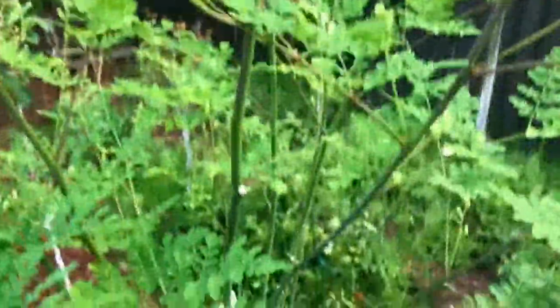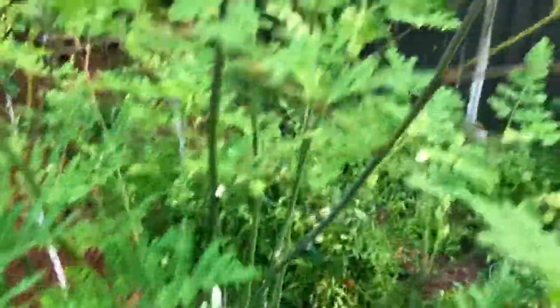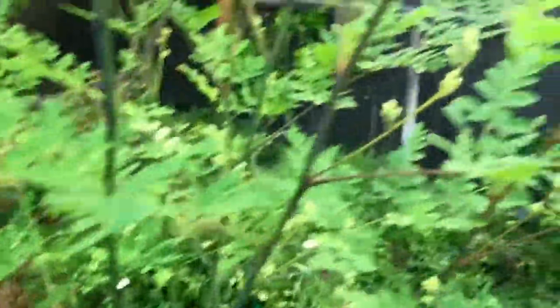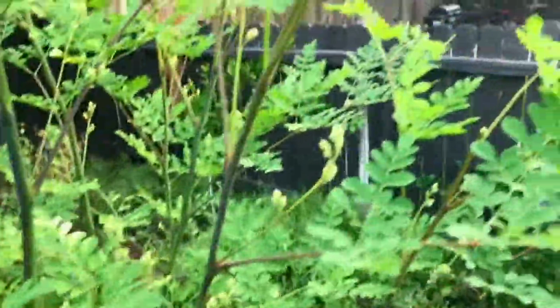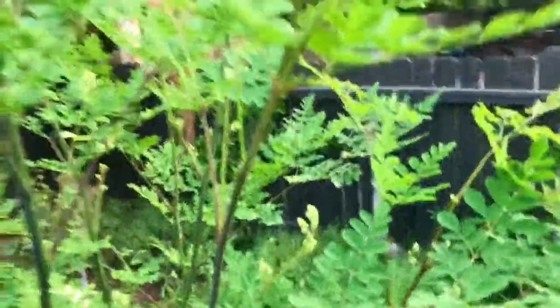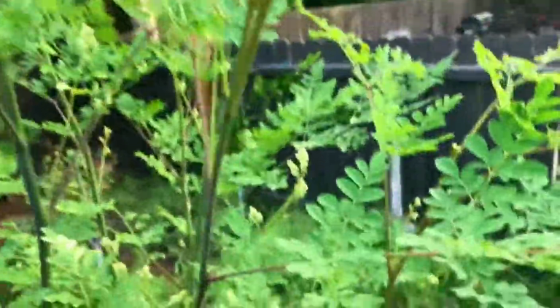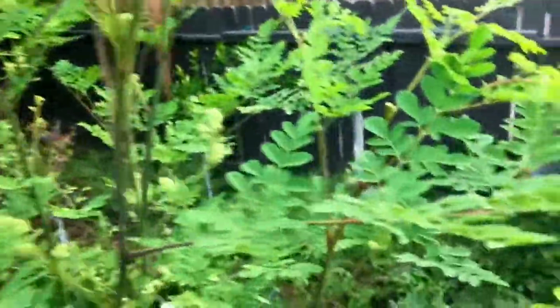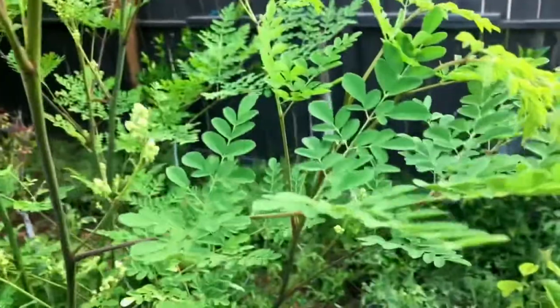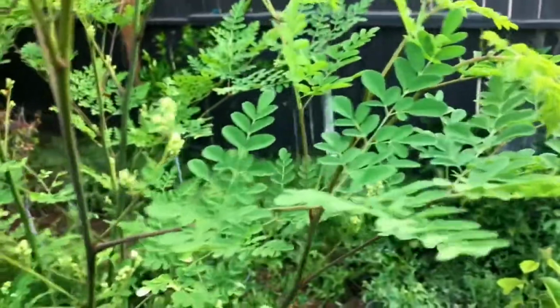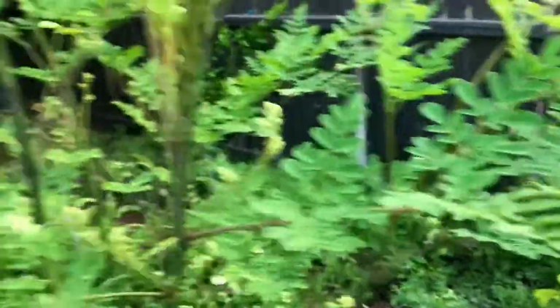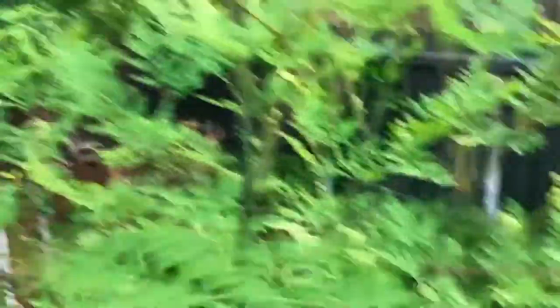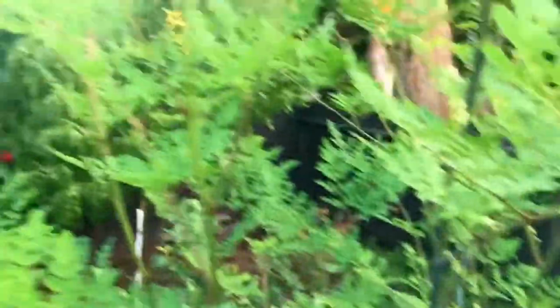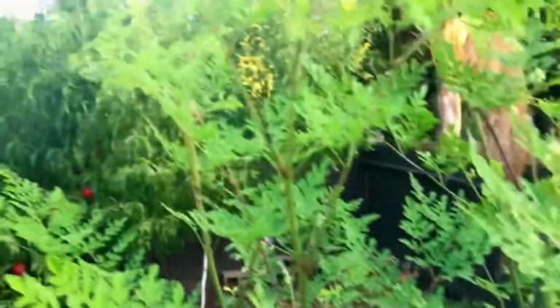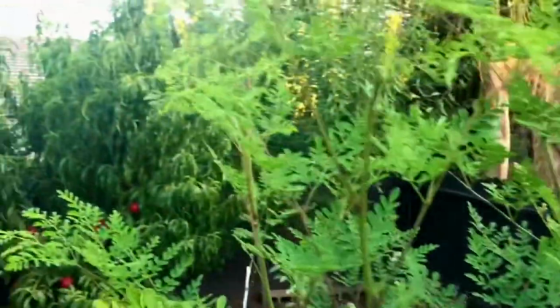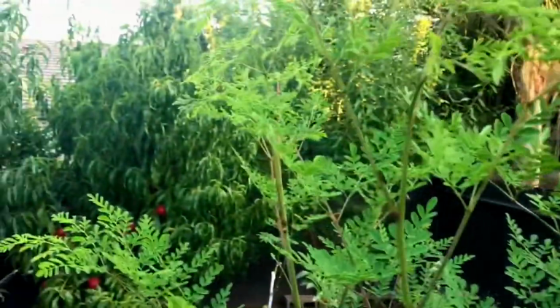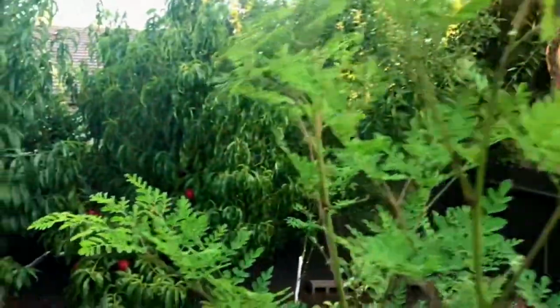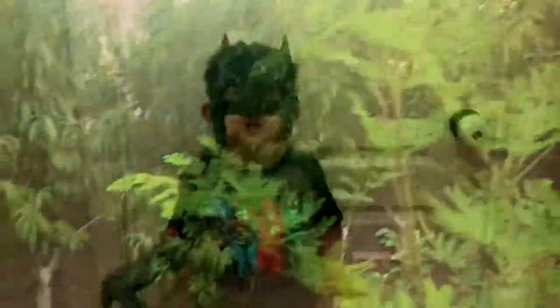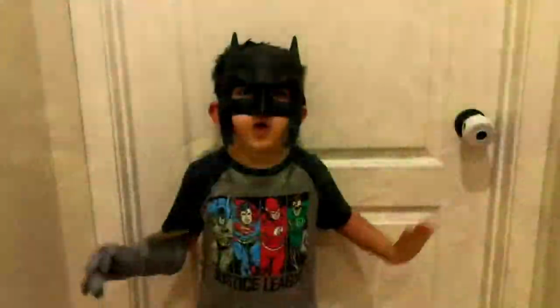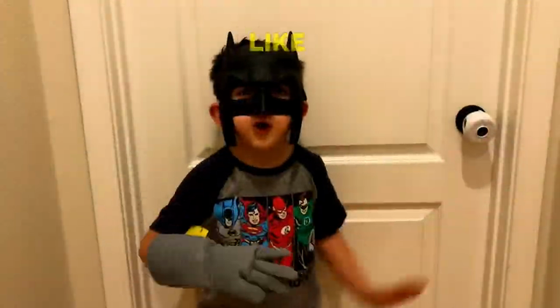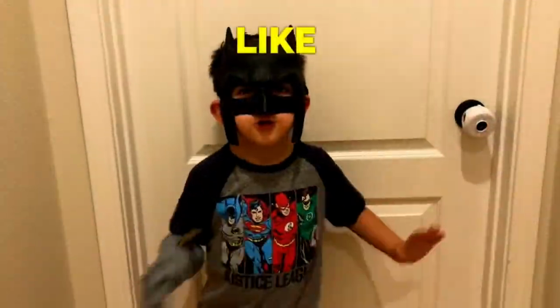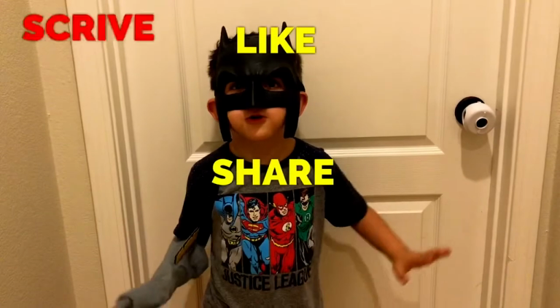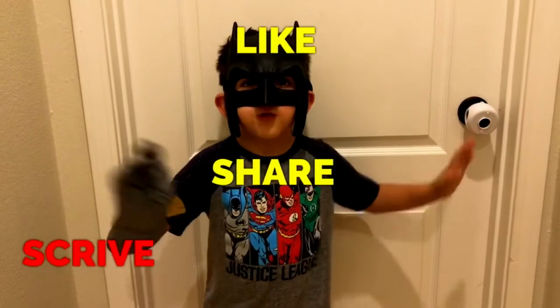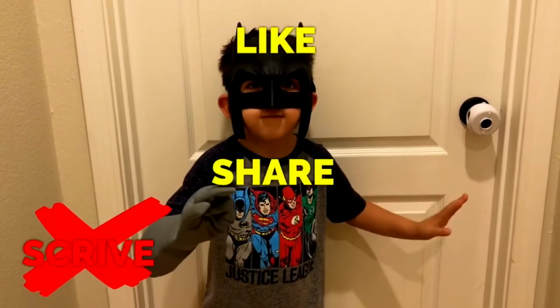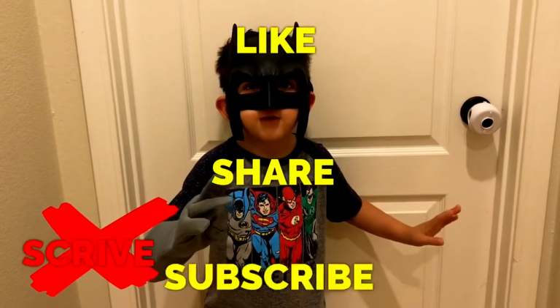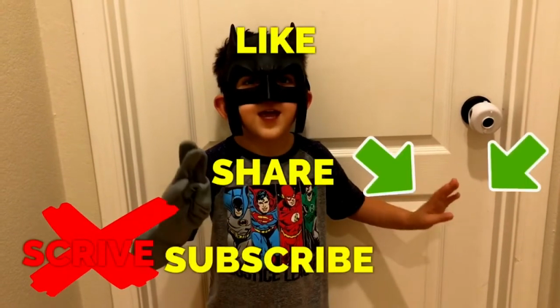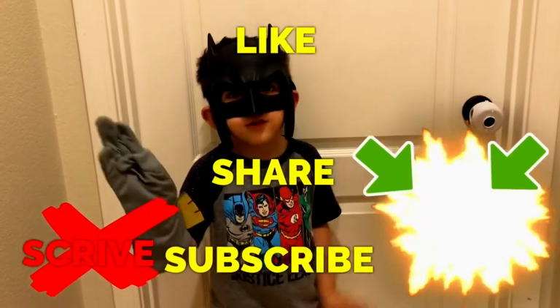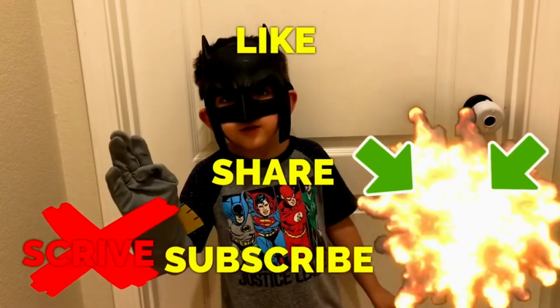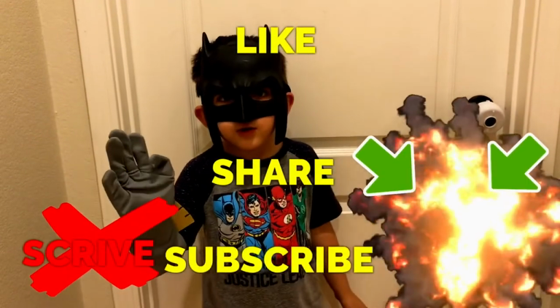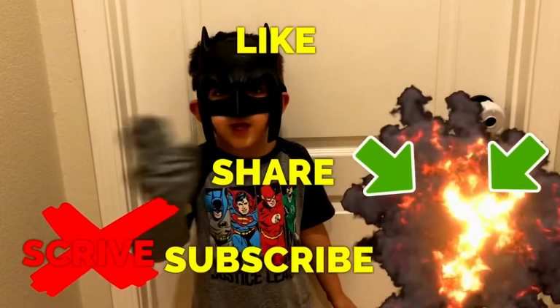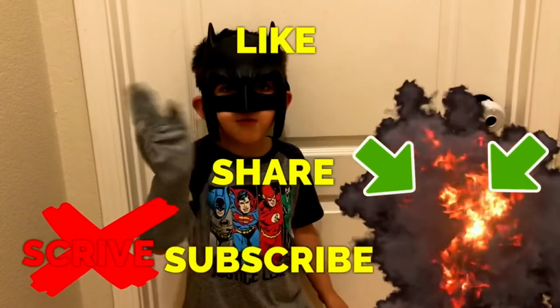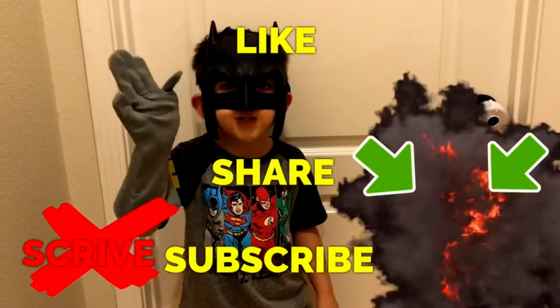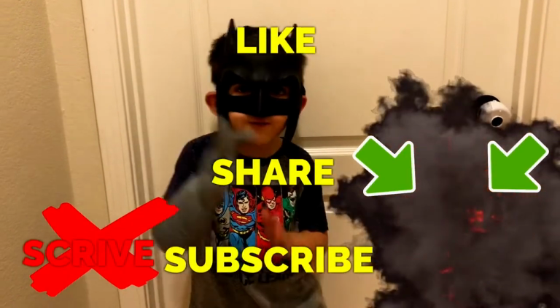I'm going to finish this up — it won't take me that long. All right everybody, happy gardening! Like, share, subscribe, and thanks for watching everyone.